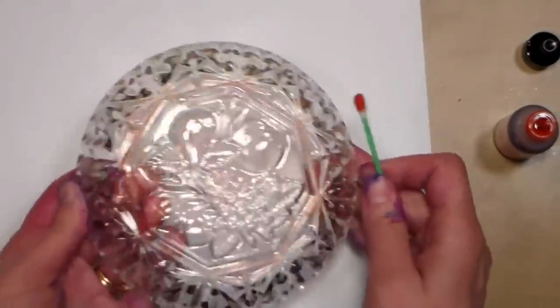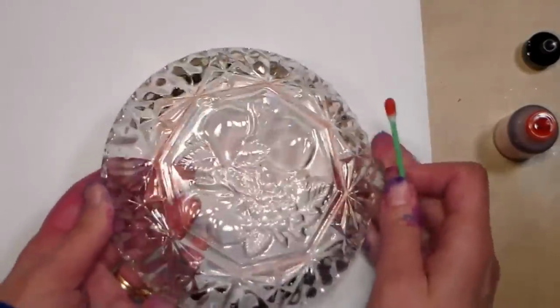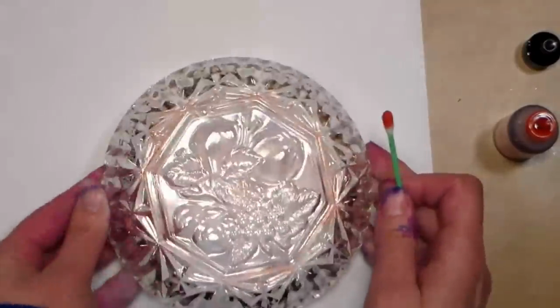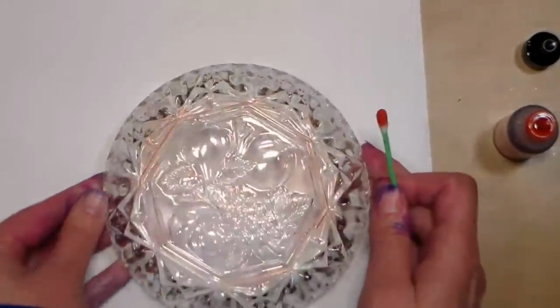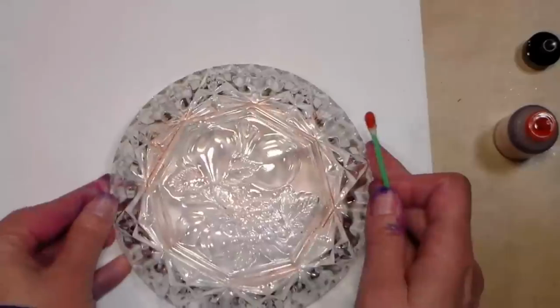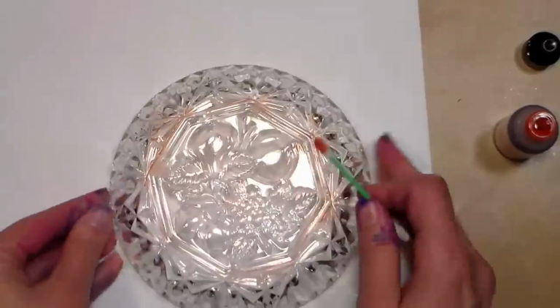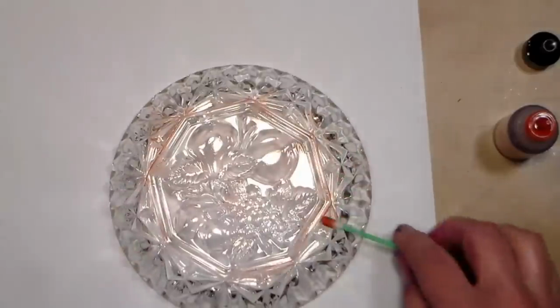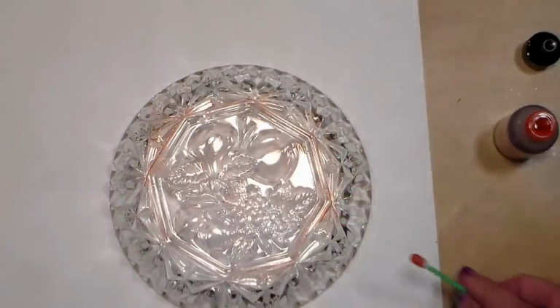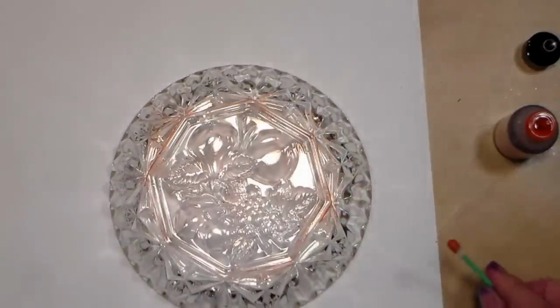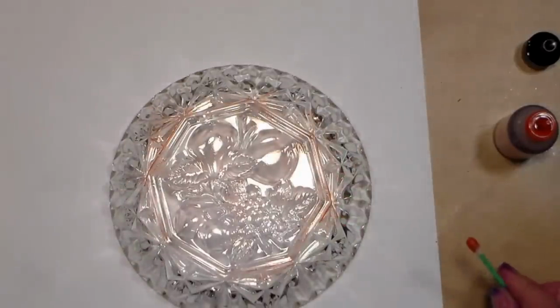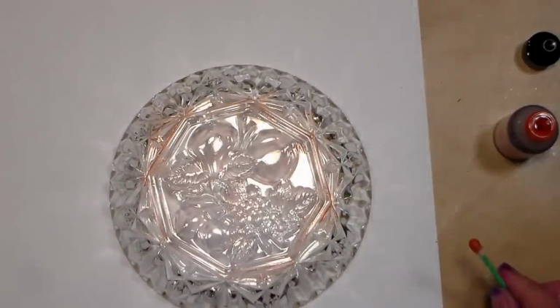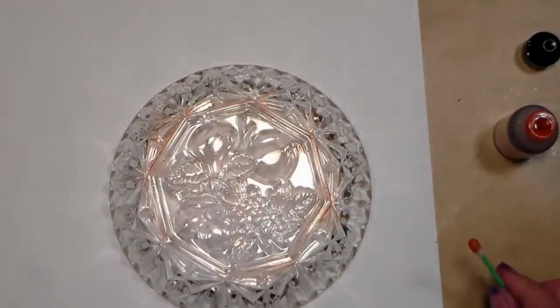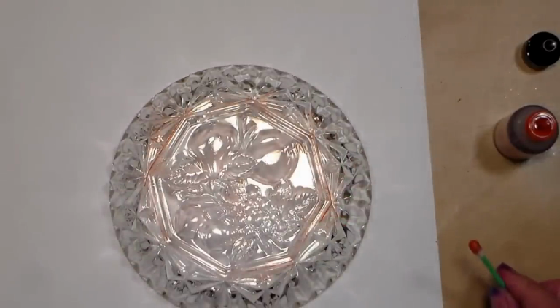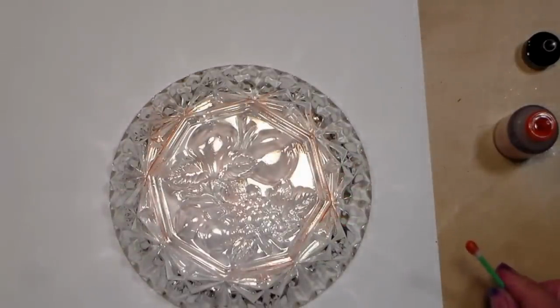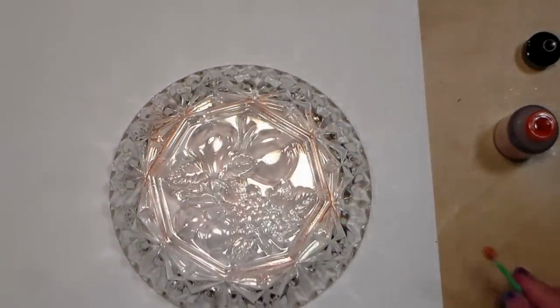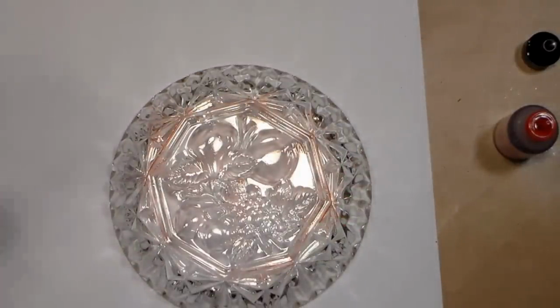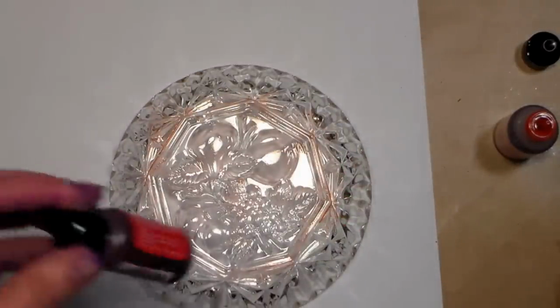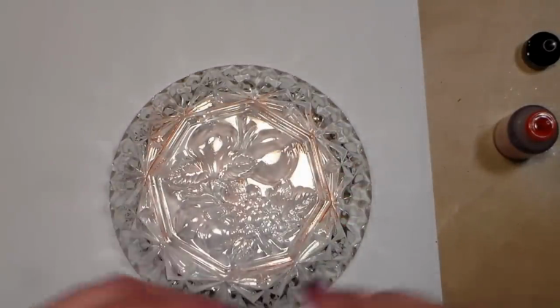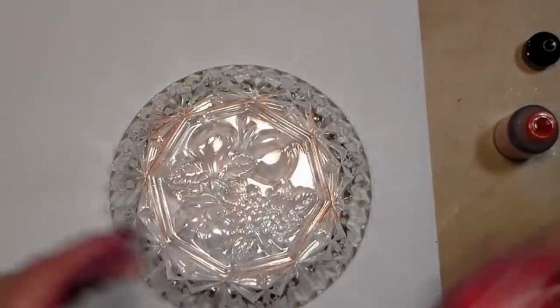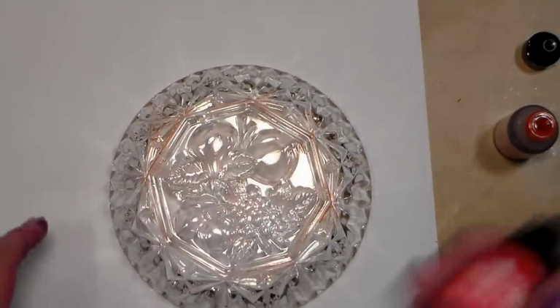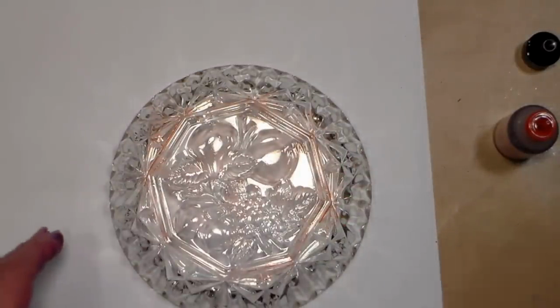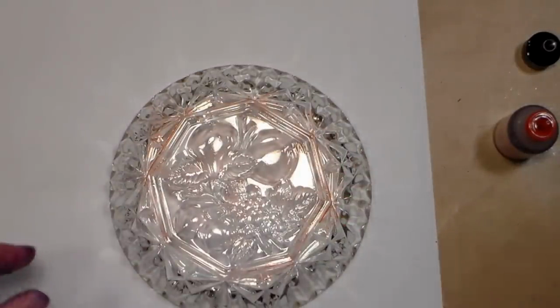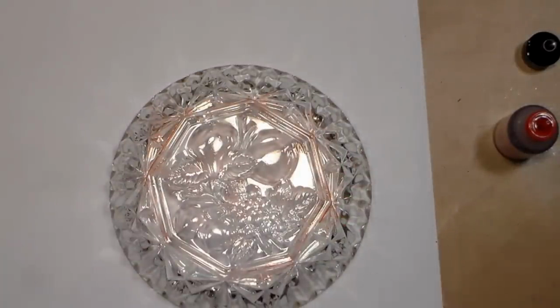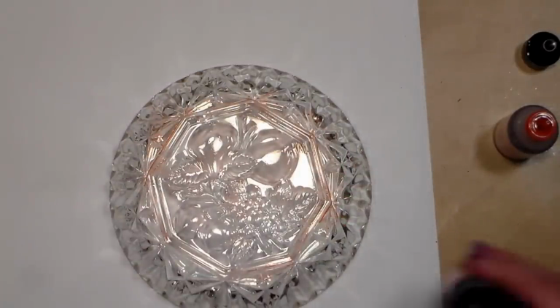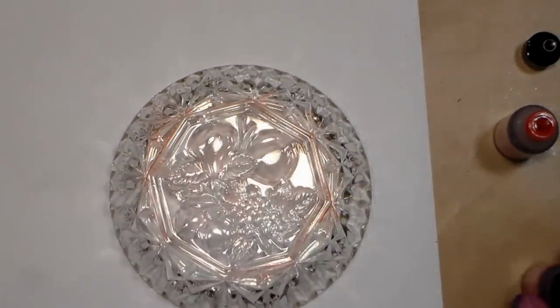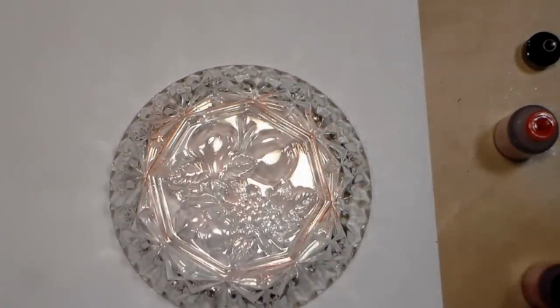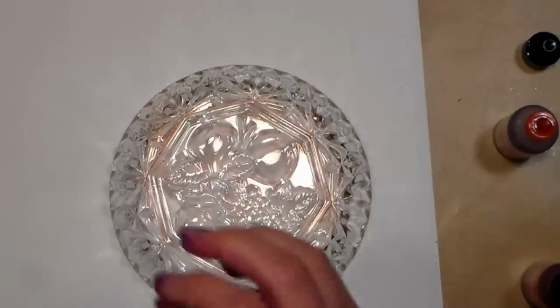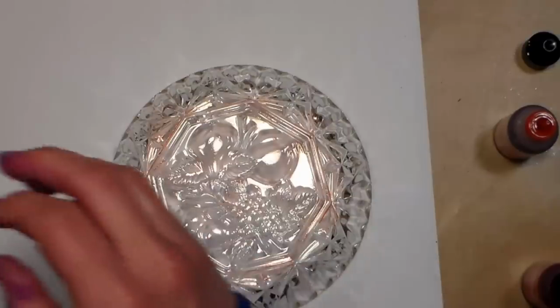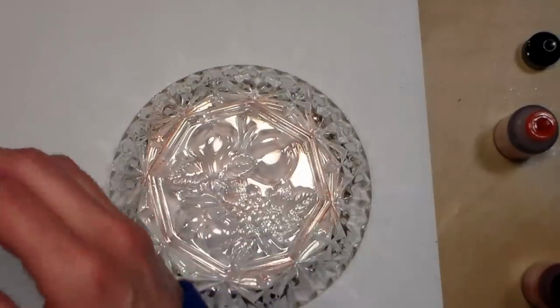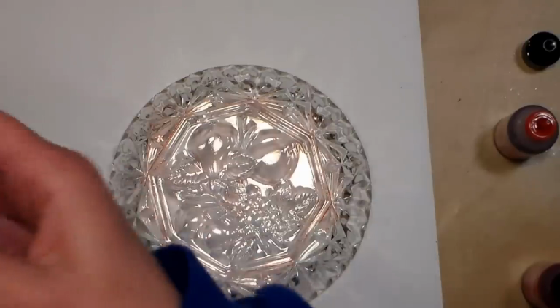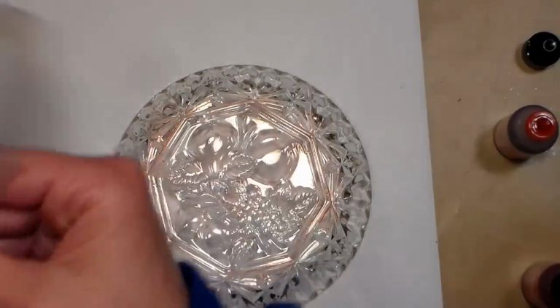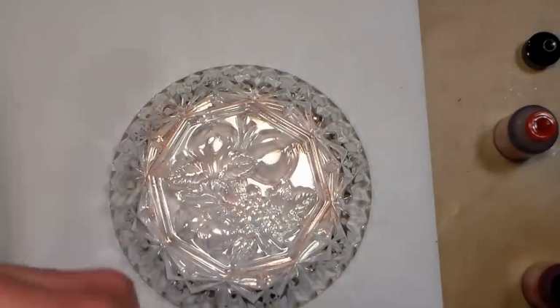Now if you didn't have any alcohol ink and wanted to try this, just get a little glass tile or cup, scribble a Sharpie in it, add a little rubbing alcohol and stir it up — you could use that because the Sharpie ink is the same. I can see I need a little bit more, so I think I might mix it with a color that's a little darker, like maybe this watermelon, and I'm gonna grab a piece of felt to apply it.